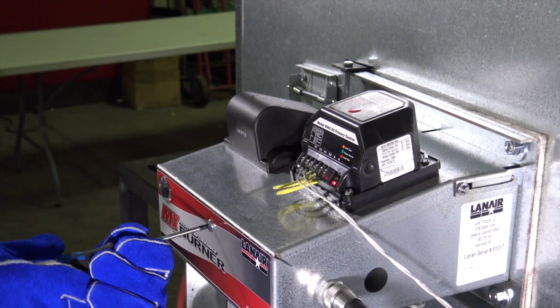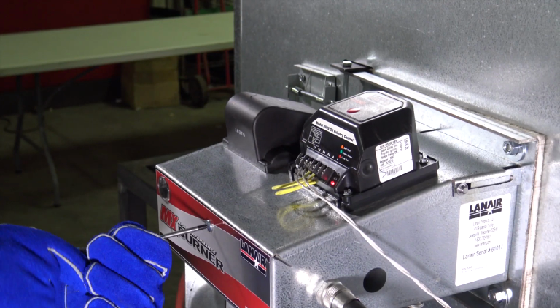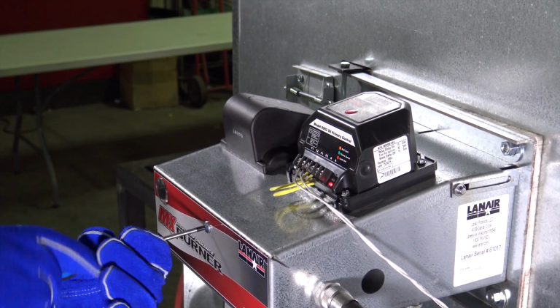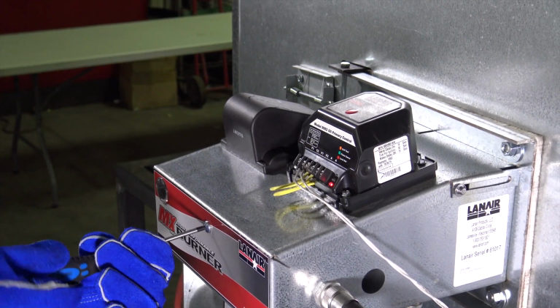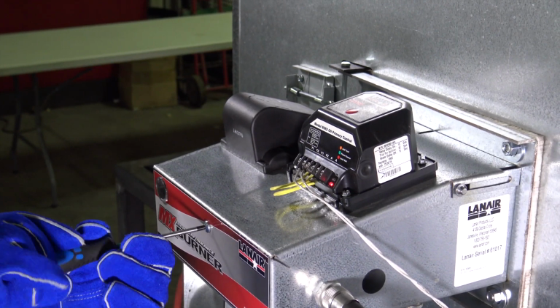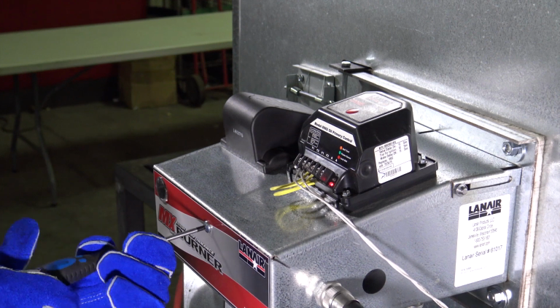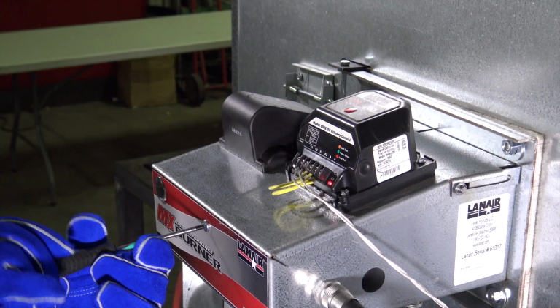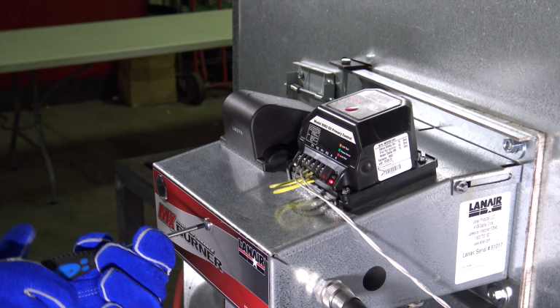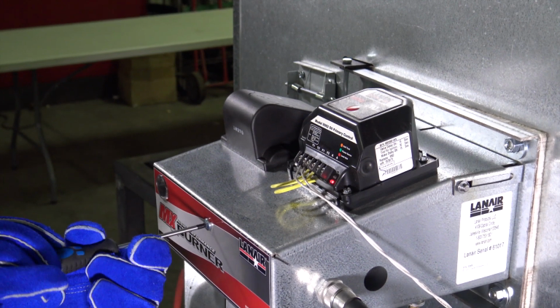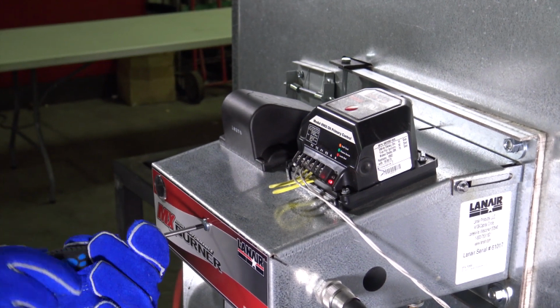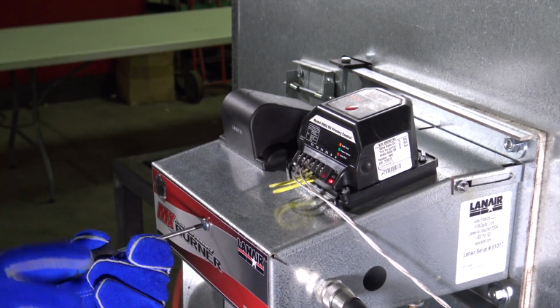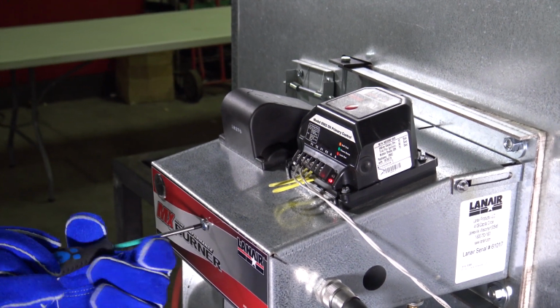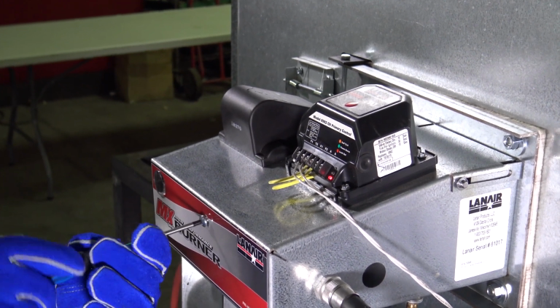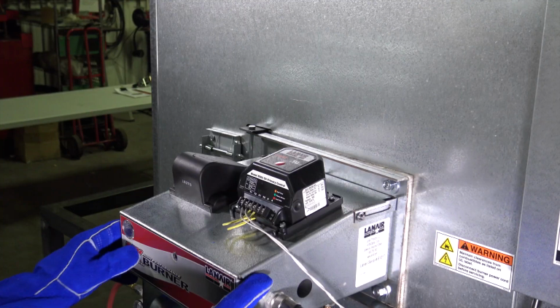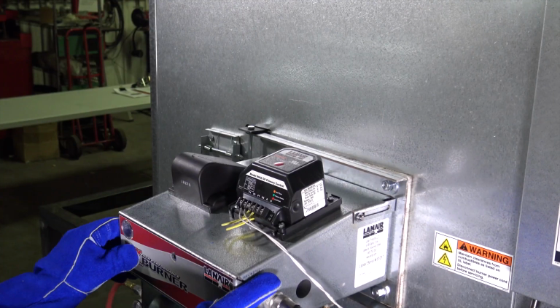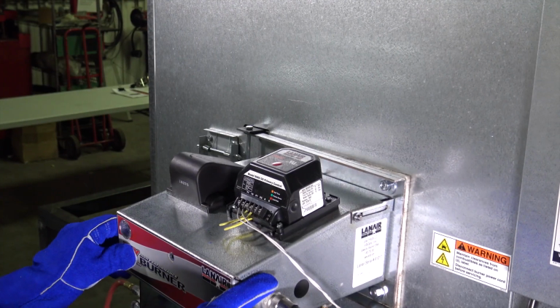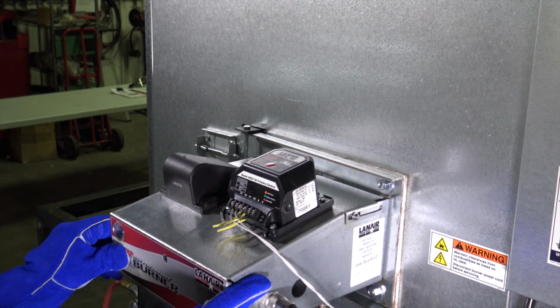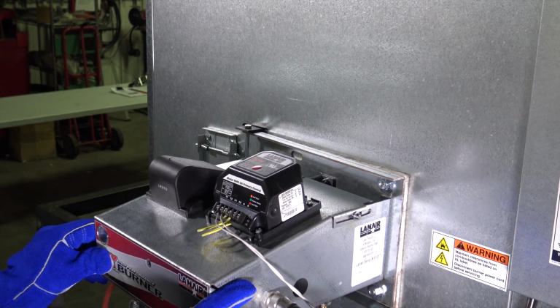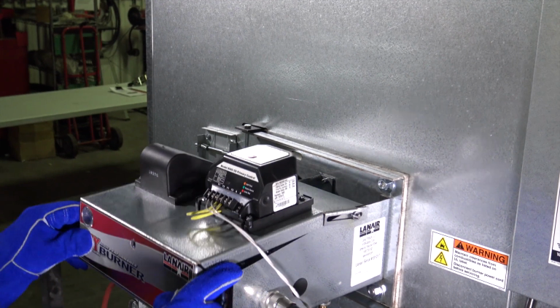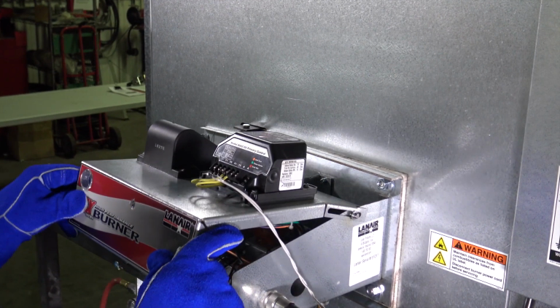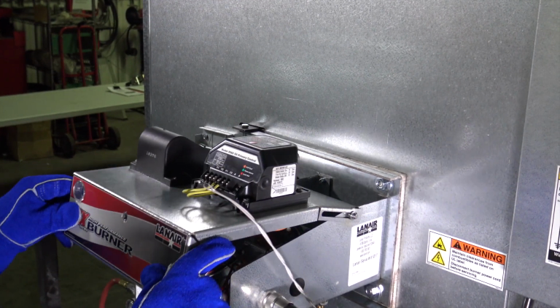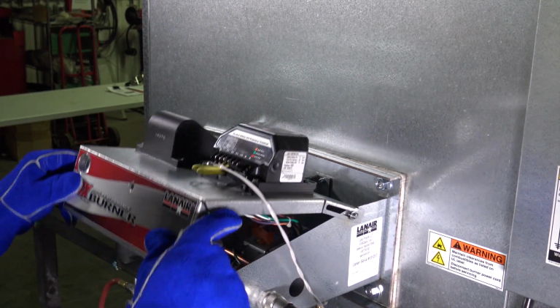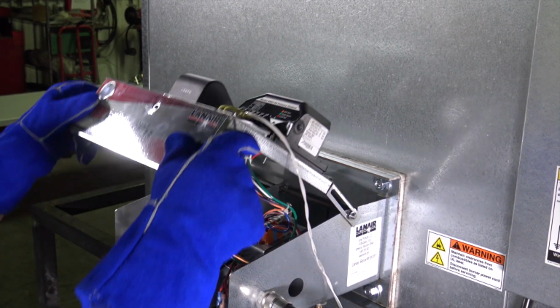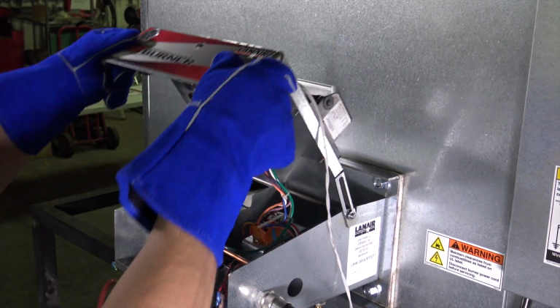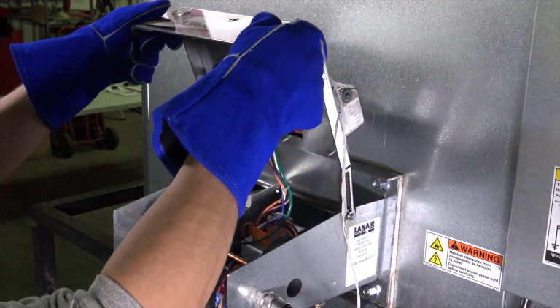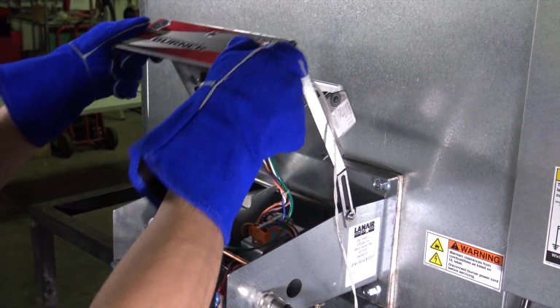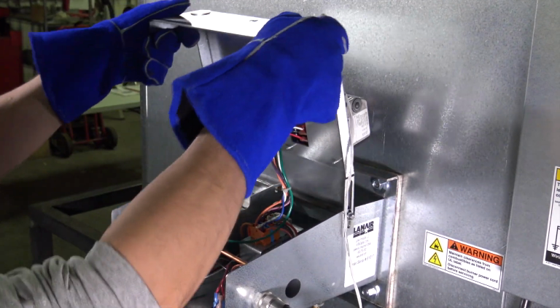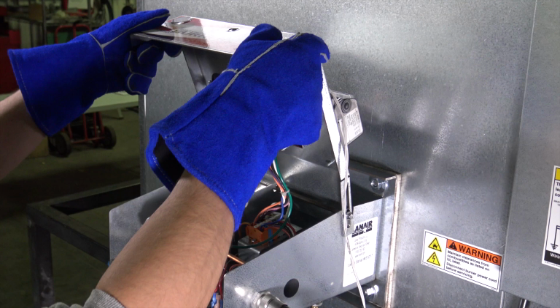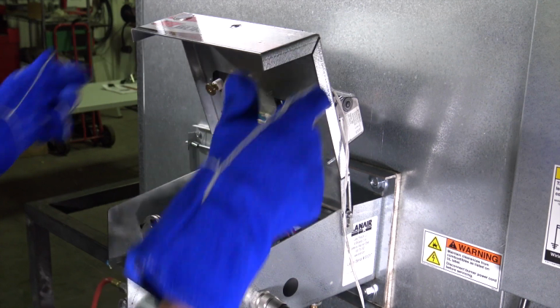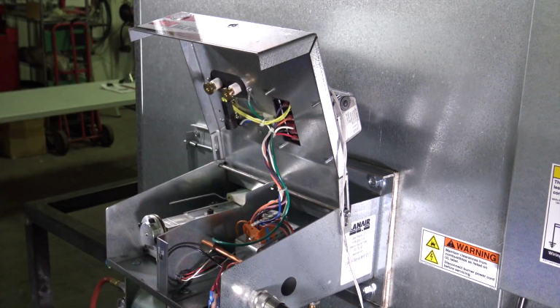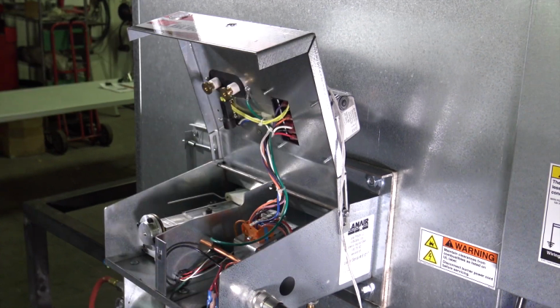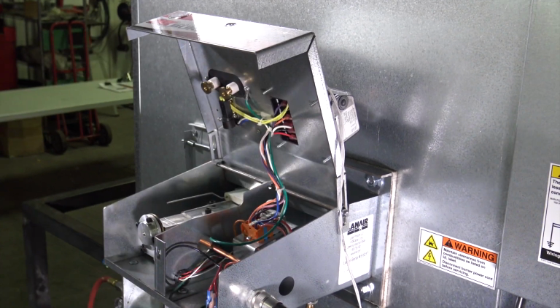Using the Phillips head screwdriver, remove the large Phillips head screw securing the burner cover closed. Begin to open the burner lid by pulling it towards you along the slotted hinge. Lift the lid to a 90 degree angle, then let it slide downward to remain fixed in the open position.